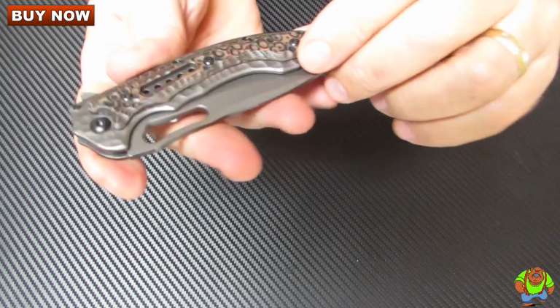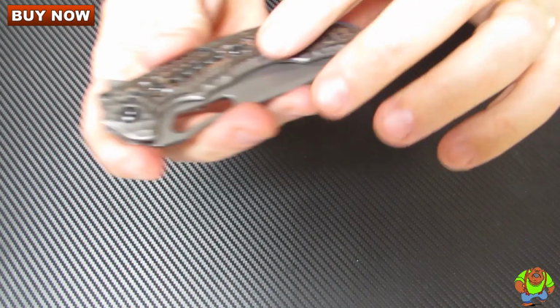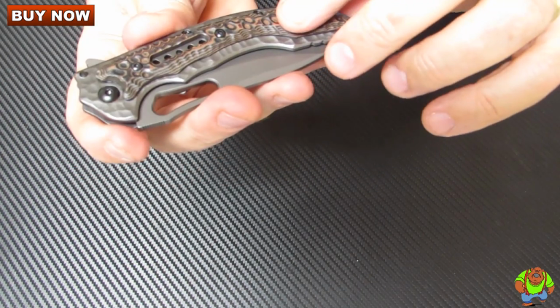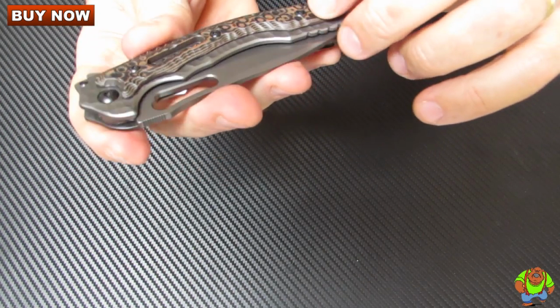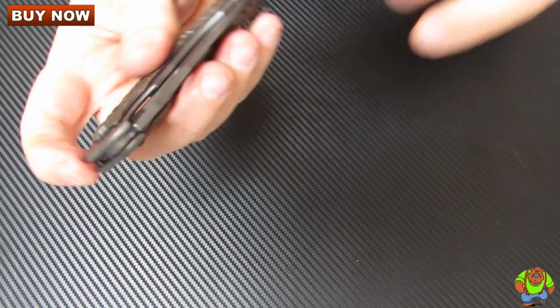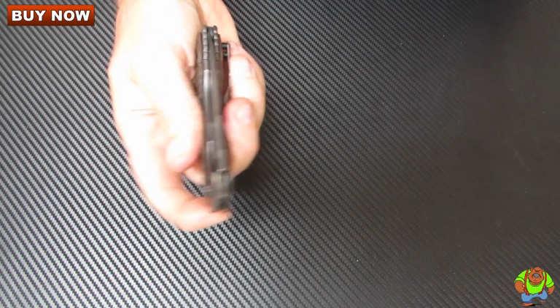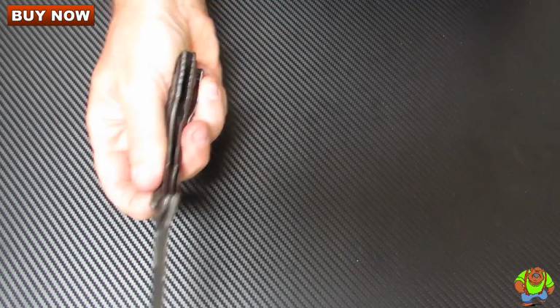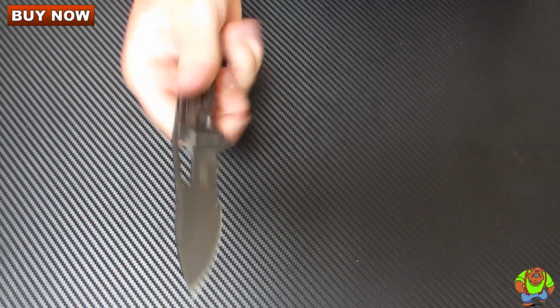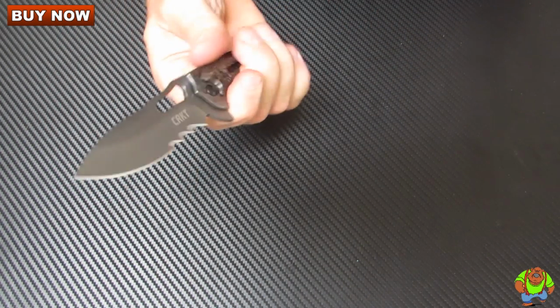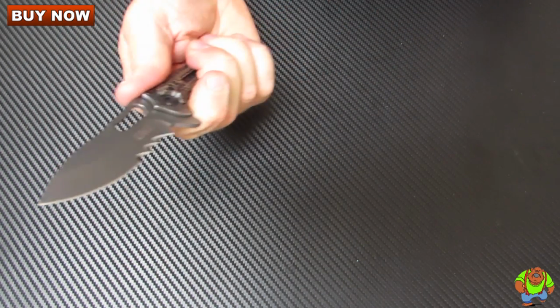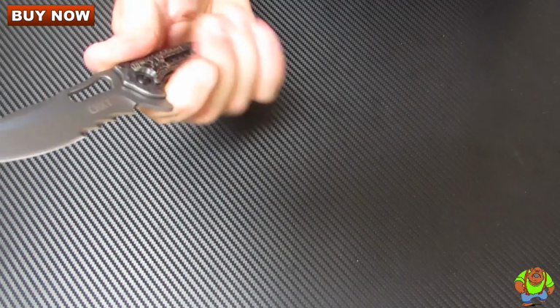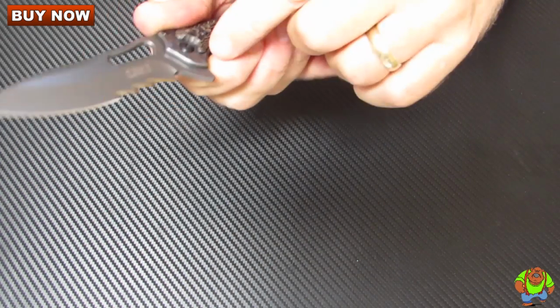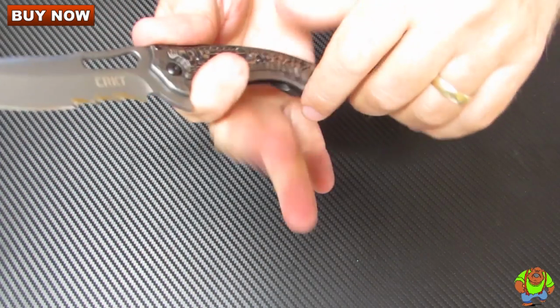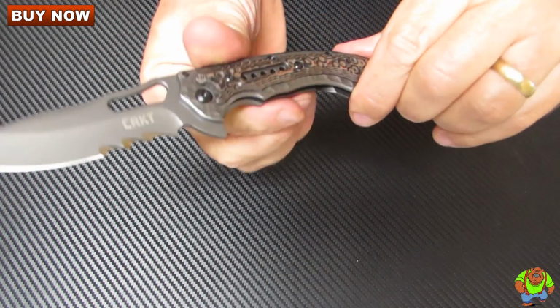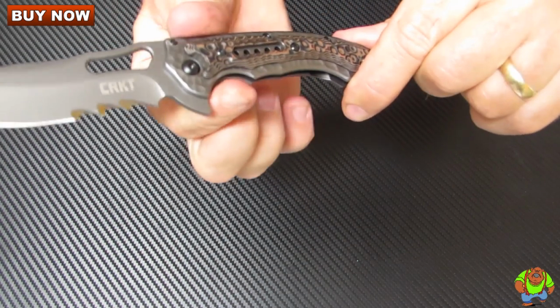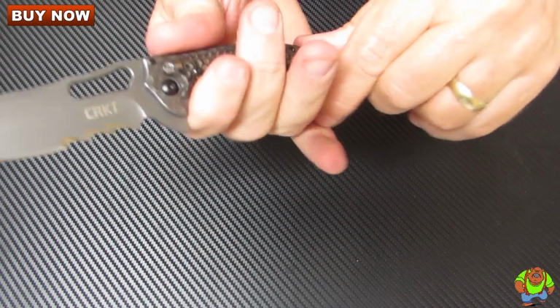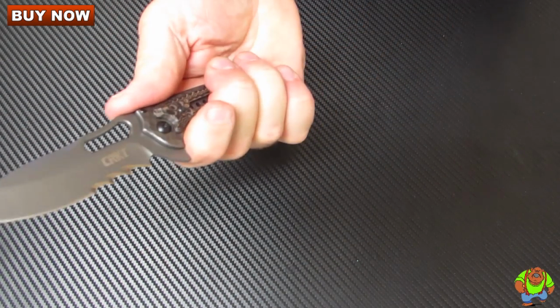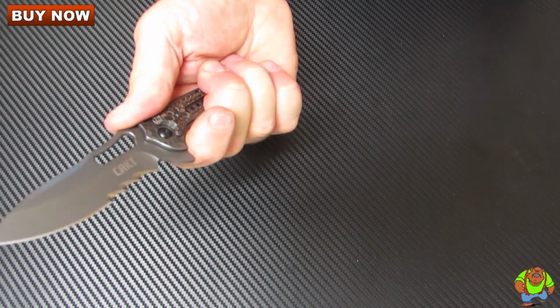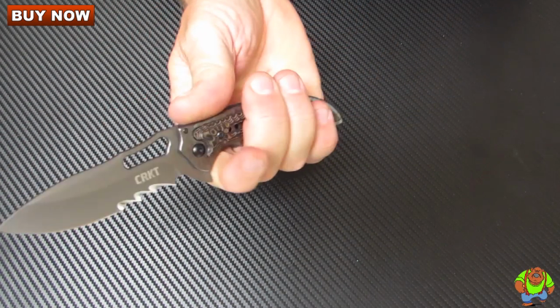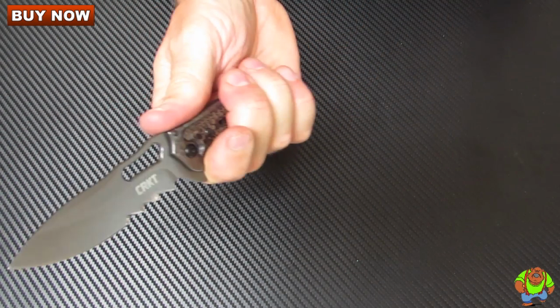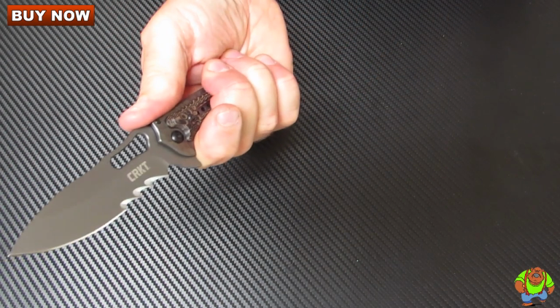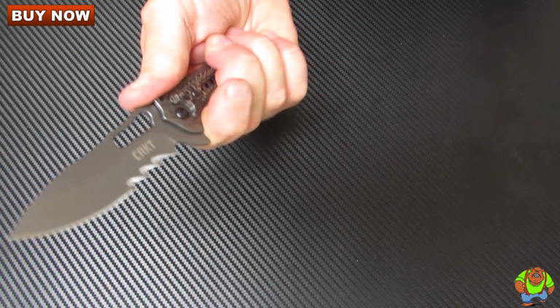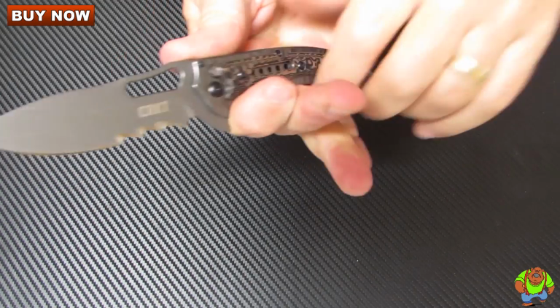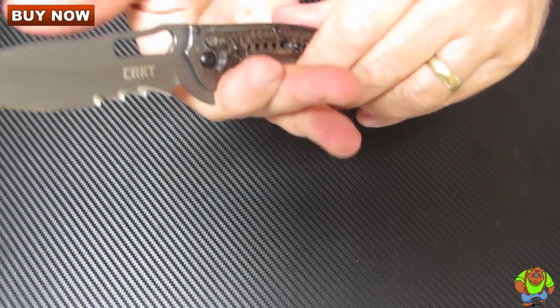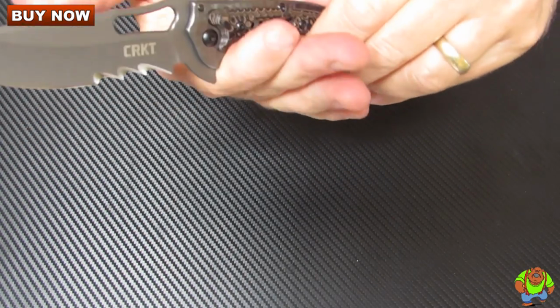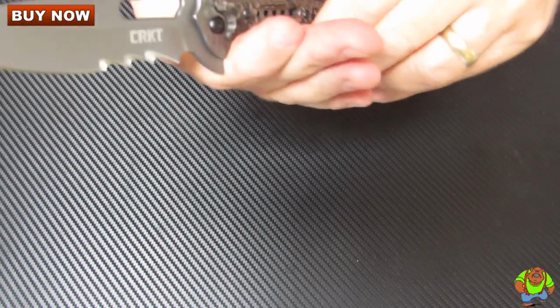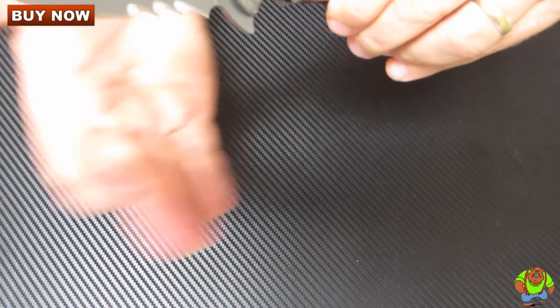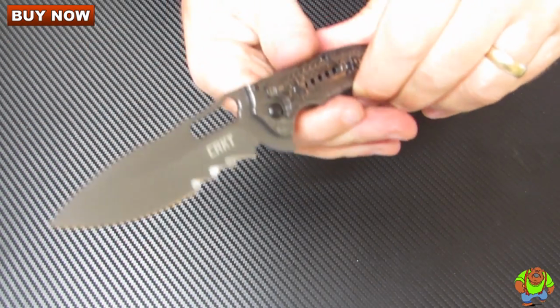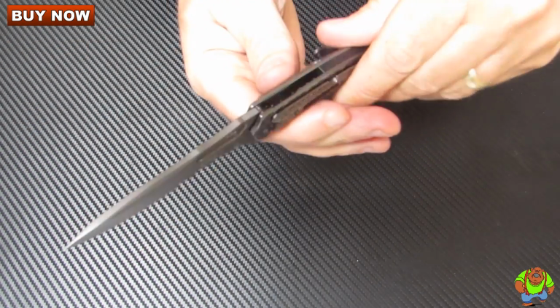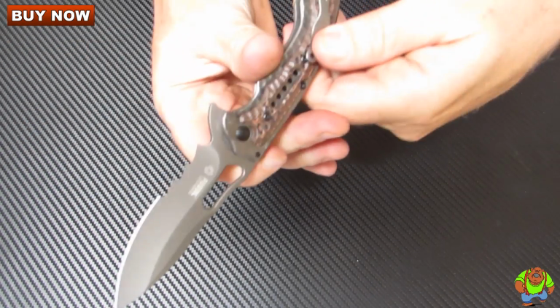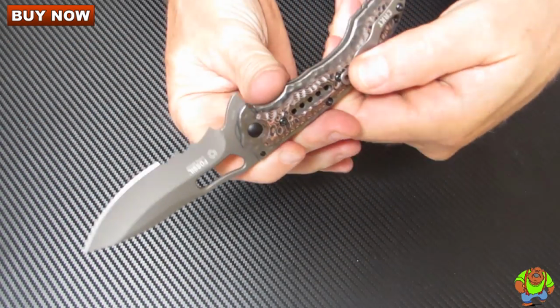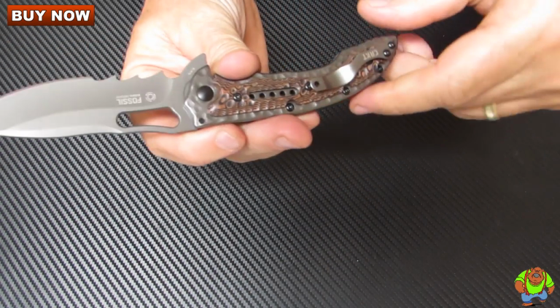All the hardware is Torx fasteners. The flipper makes into a really nice choil and guard to keep your fingers from sliding forward across that cutting edge accidentally.